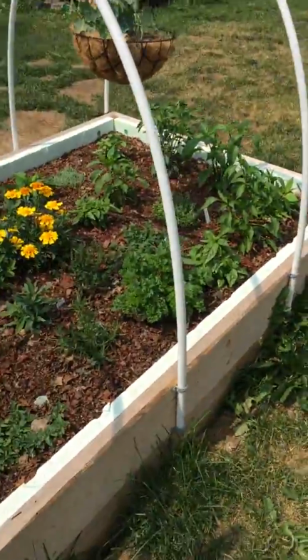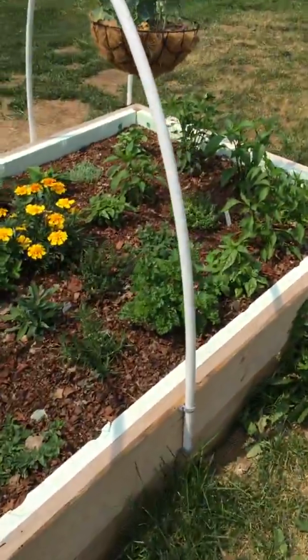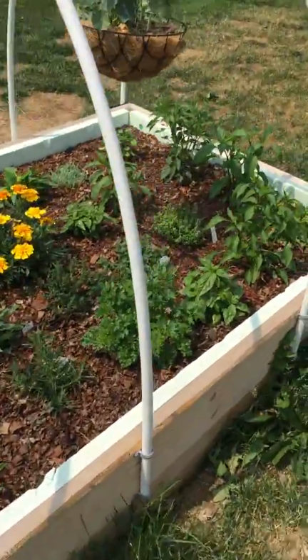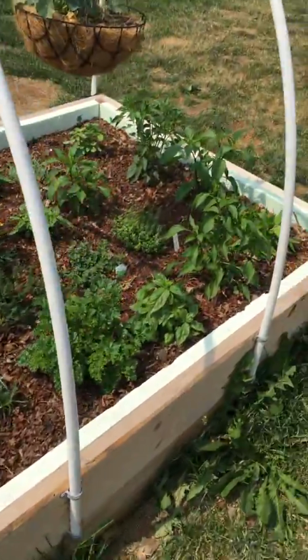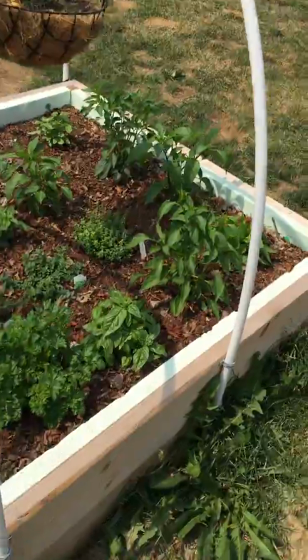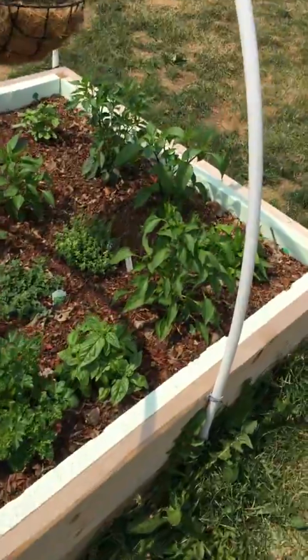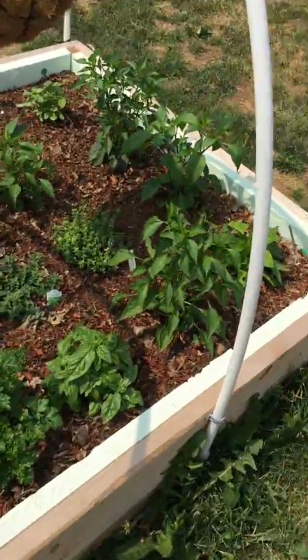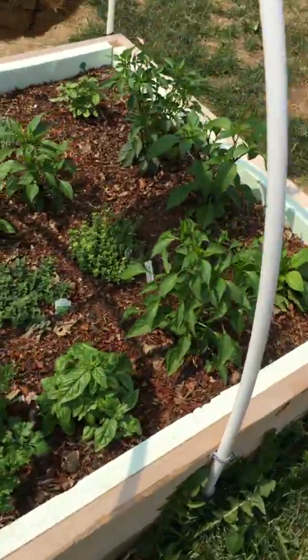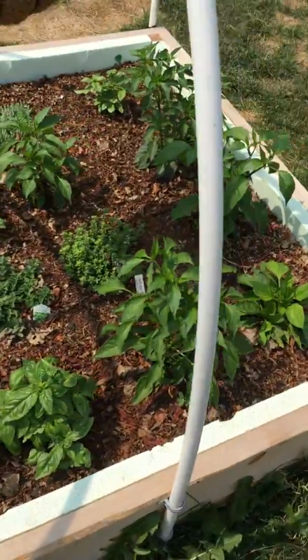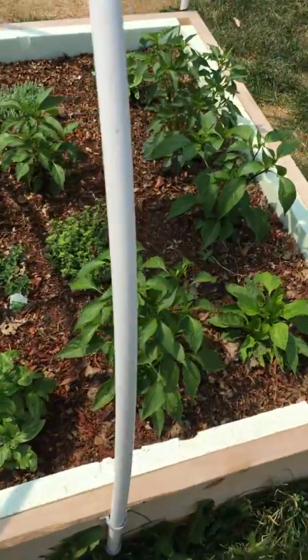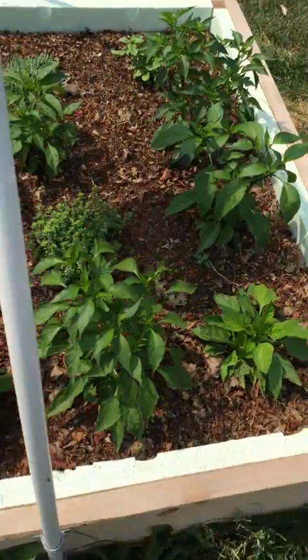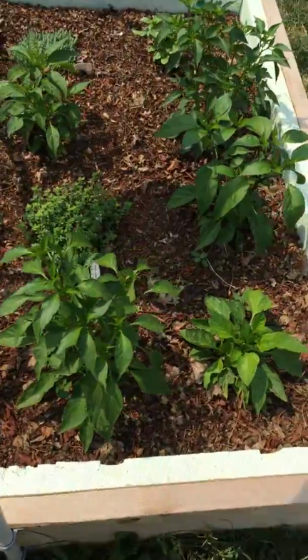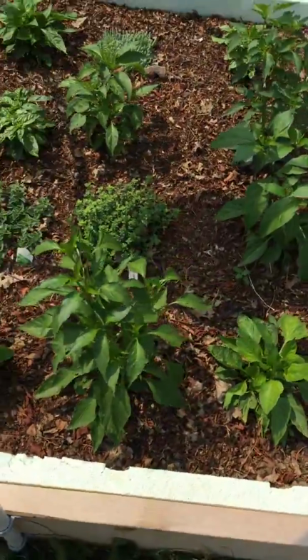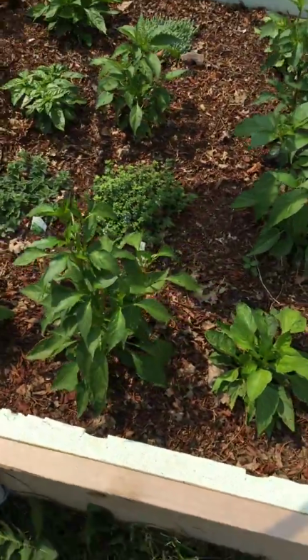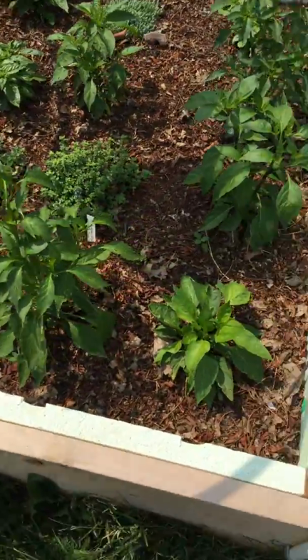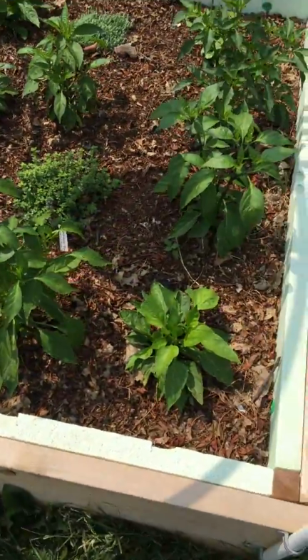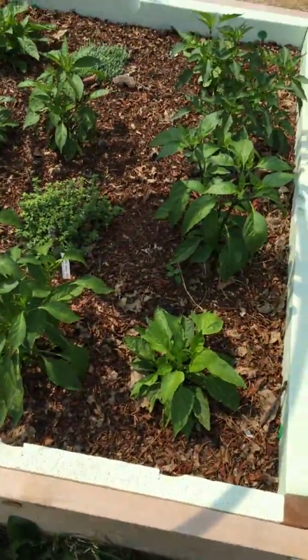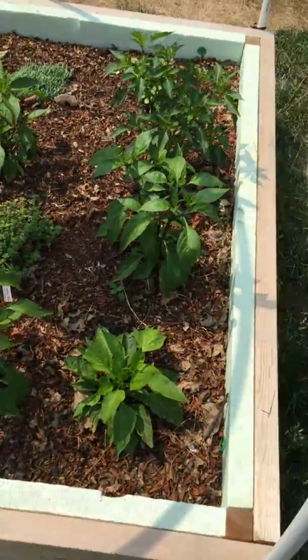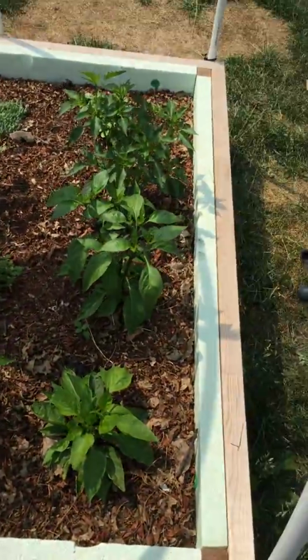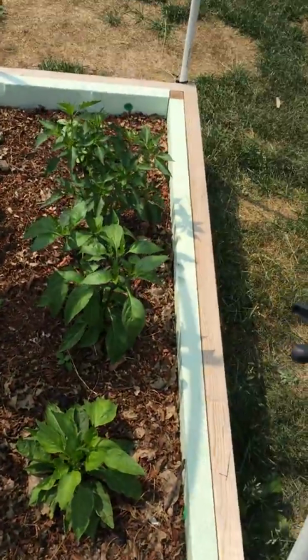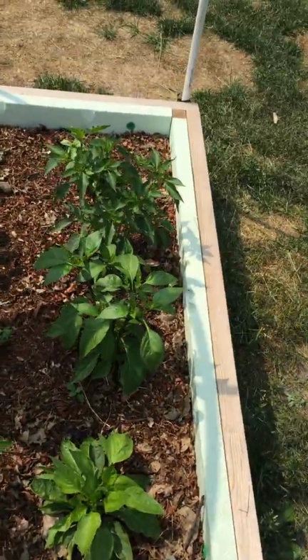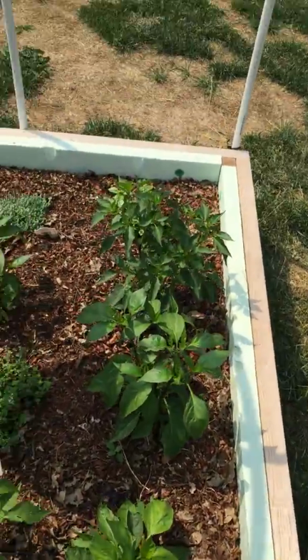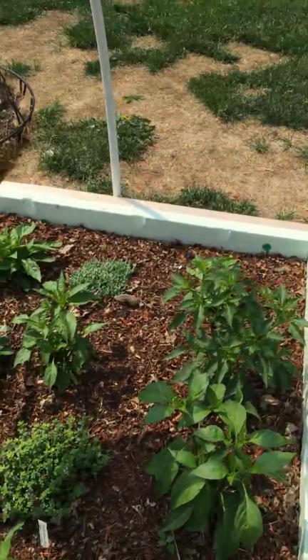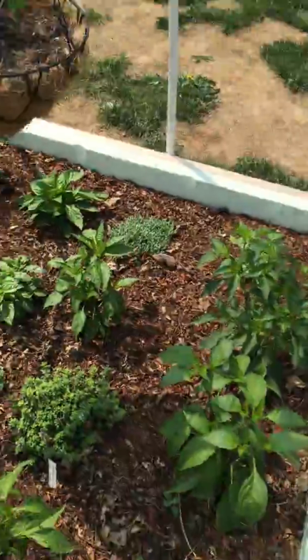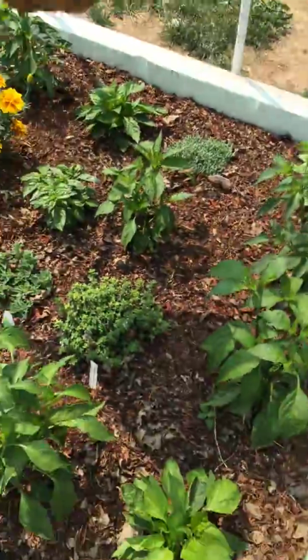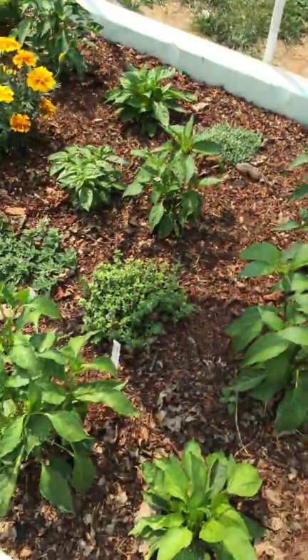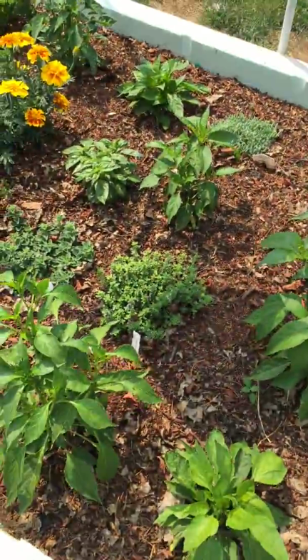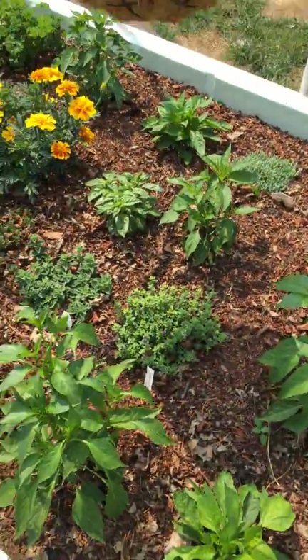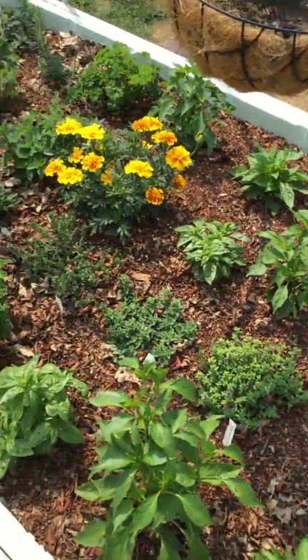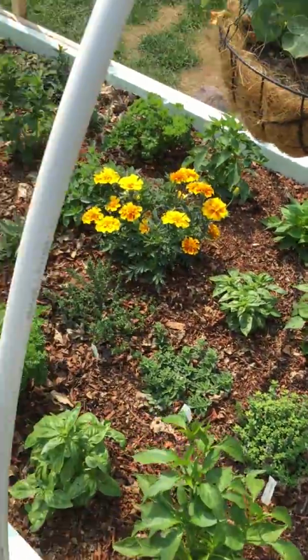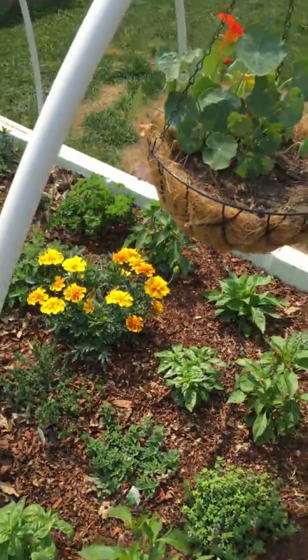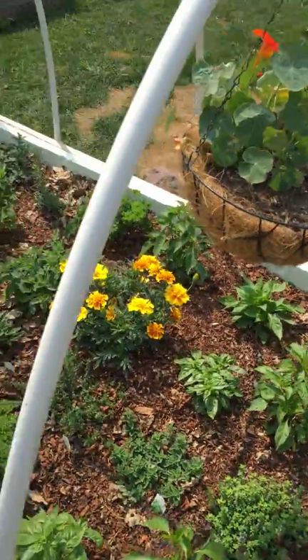Little herb garden tour. Peppers, and peppers I guess. Basil, pepper, pepper, basil. A couple of different kinds of thyme. And then my cucumbers back here — those are going to be so good. I can't wait.